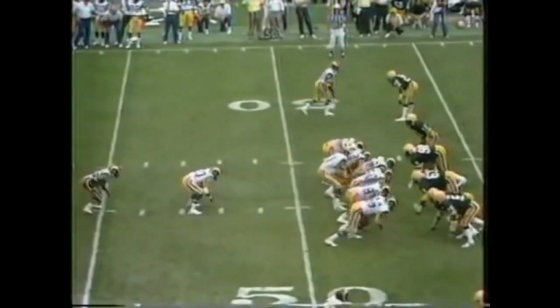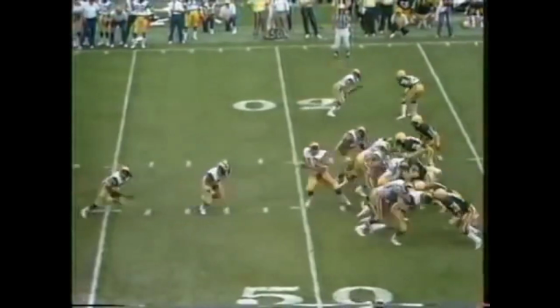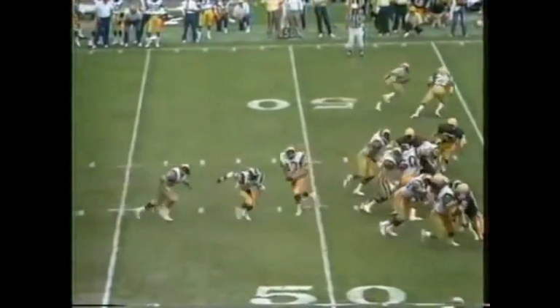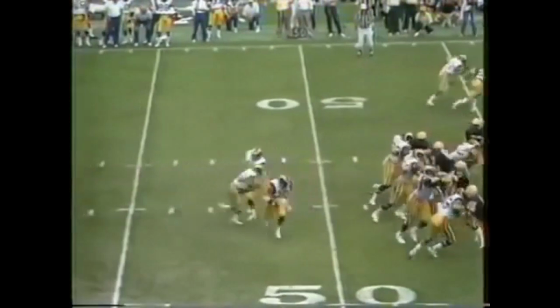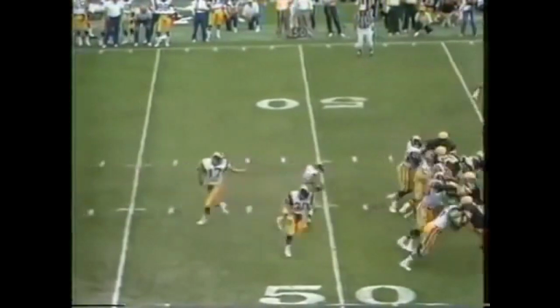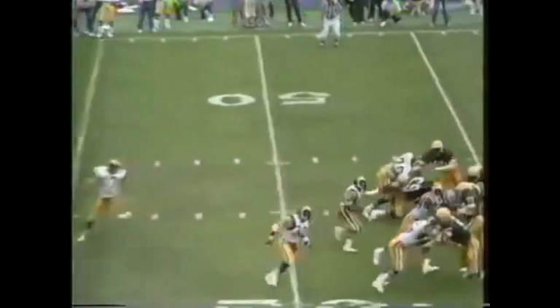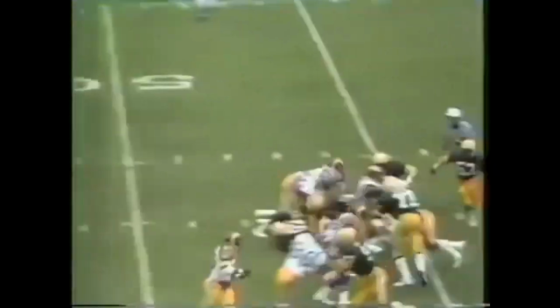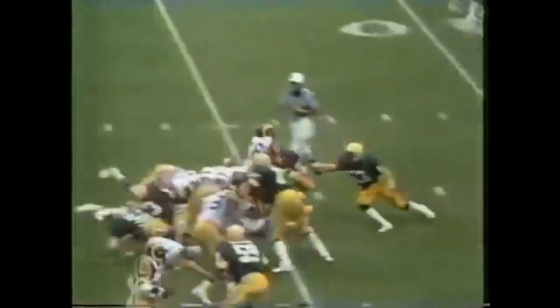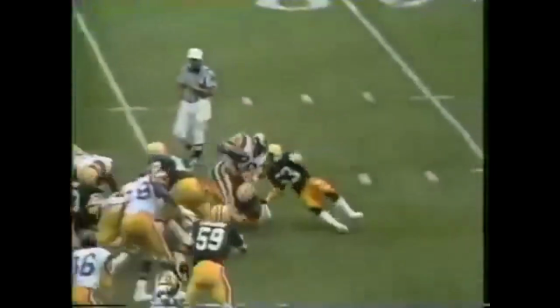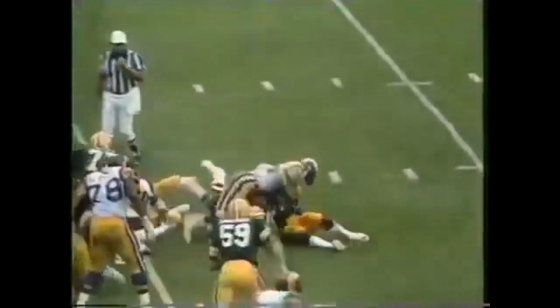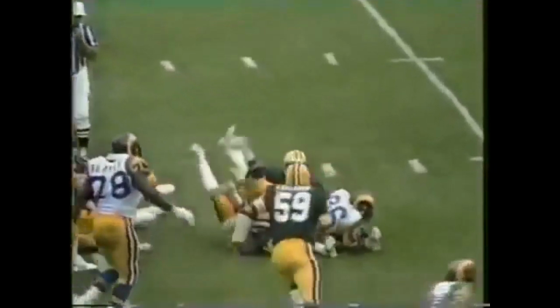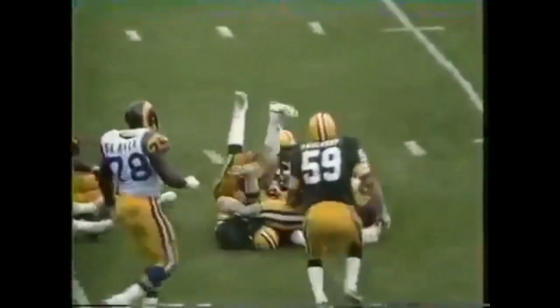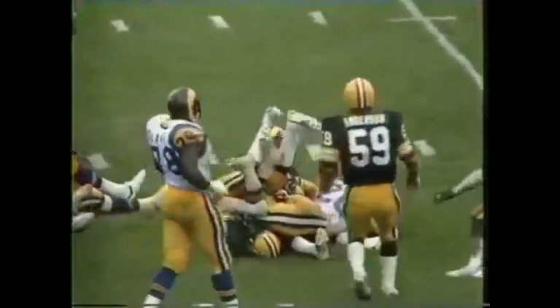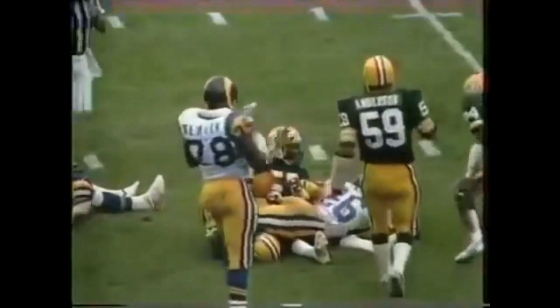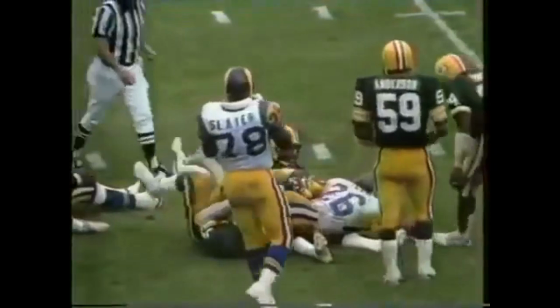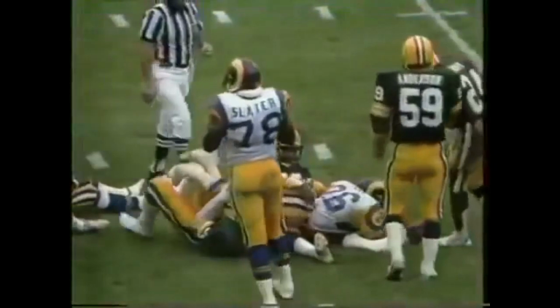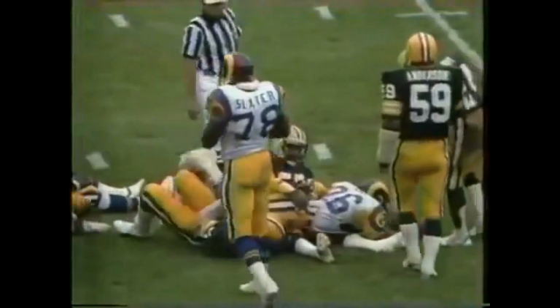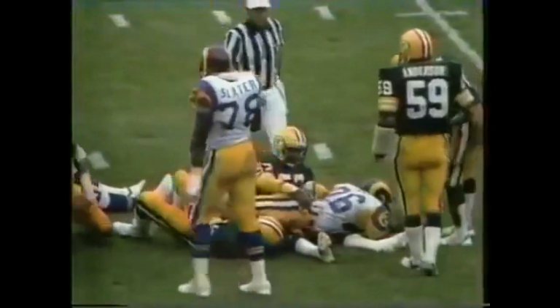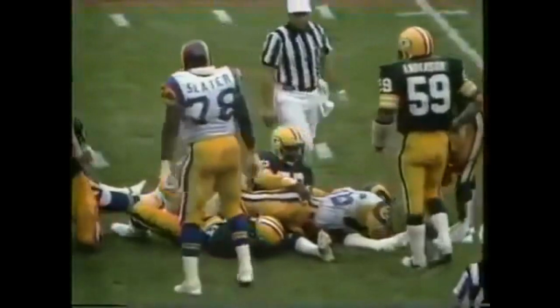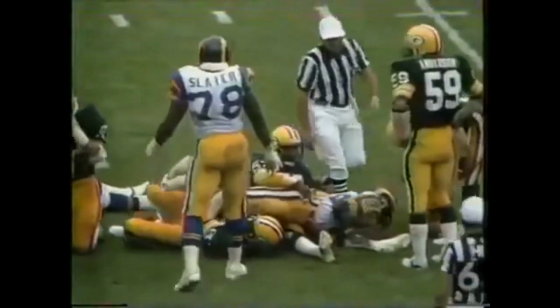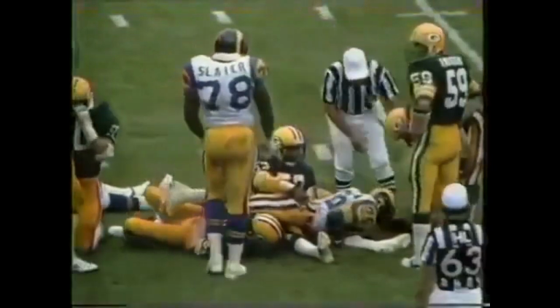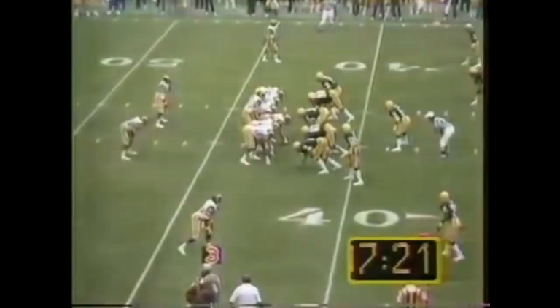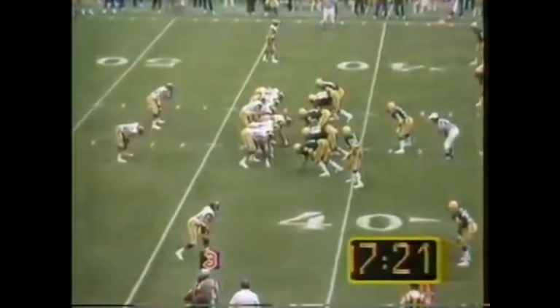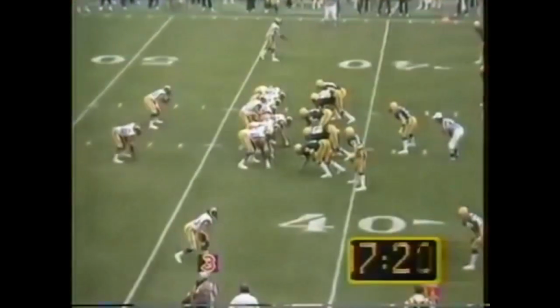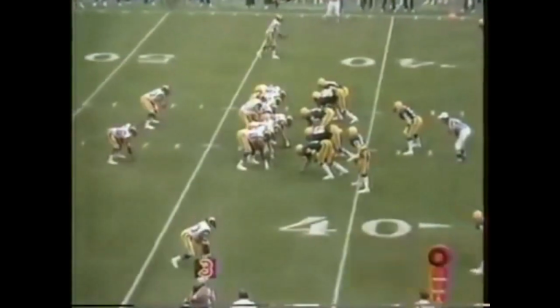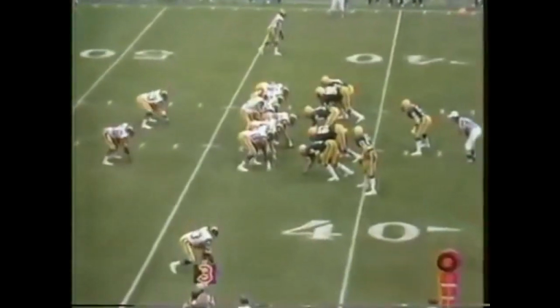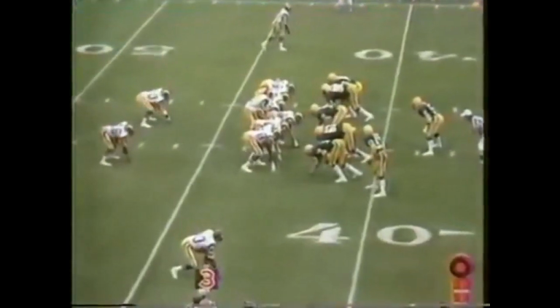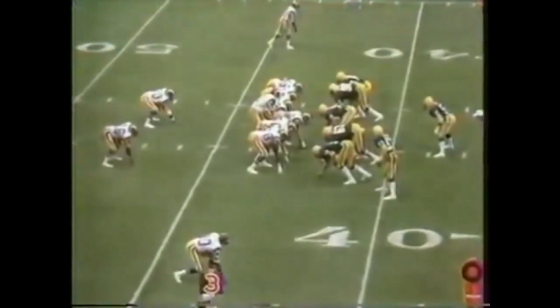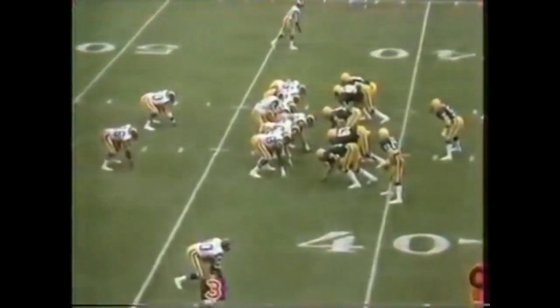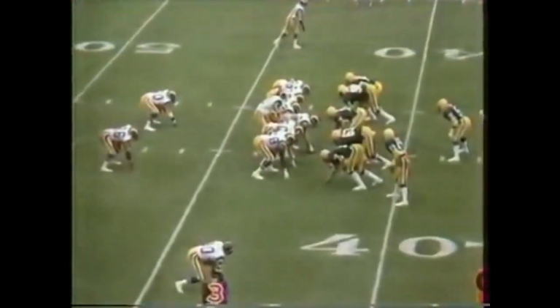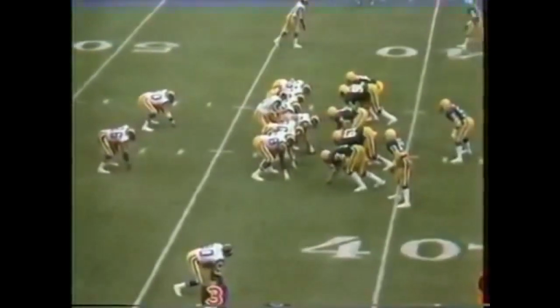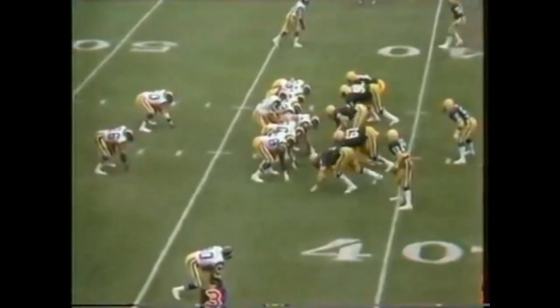It's second down and ten. Here is a delay to Wendell Tyler. He moves for five down to the 42-yard line. The Rams are leading 17 to nothing at third and five.